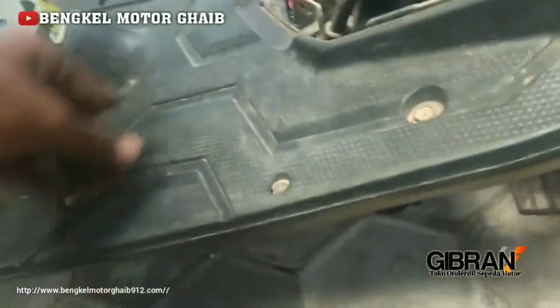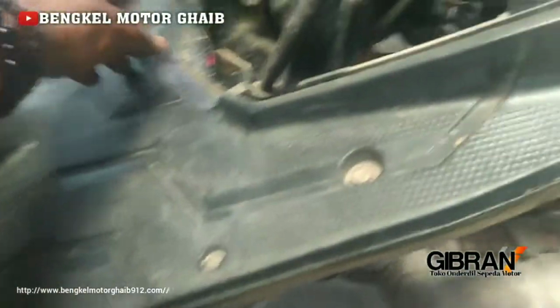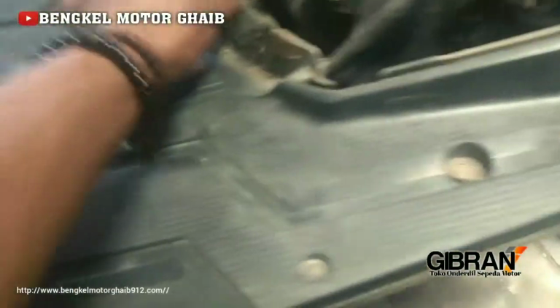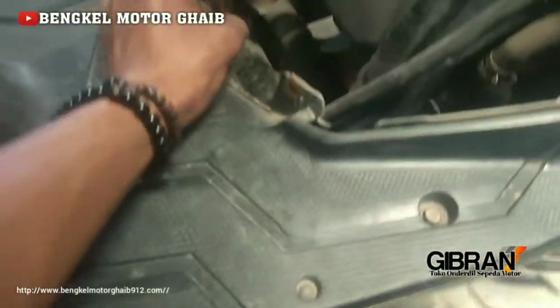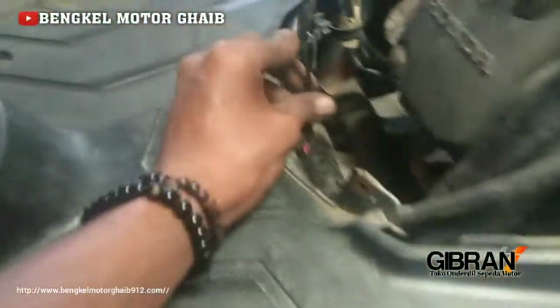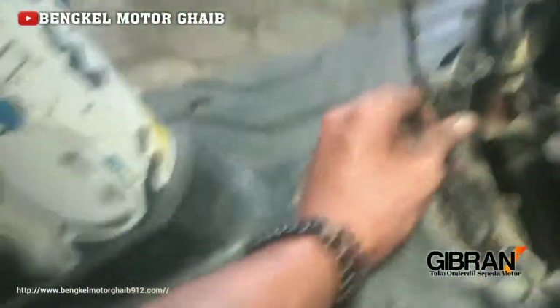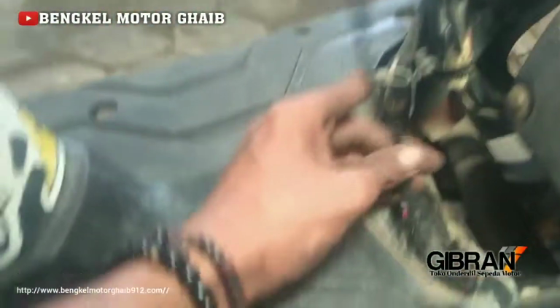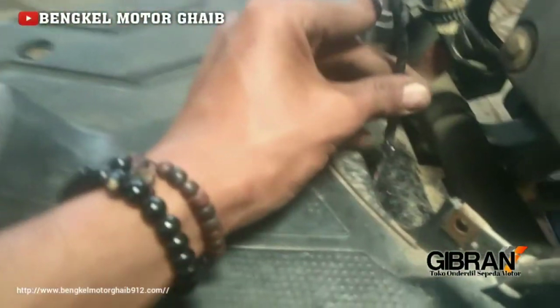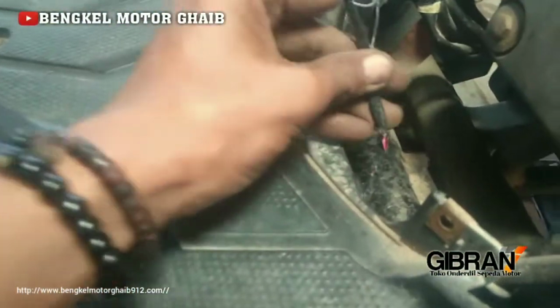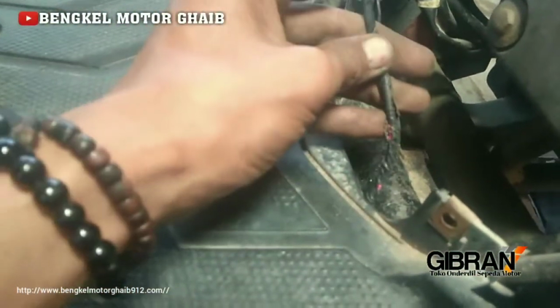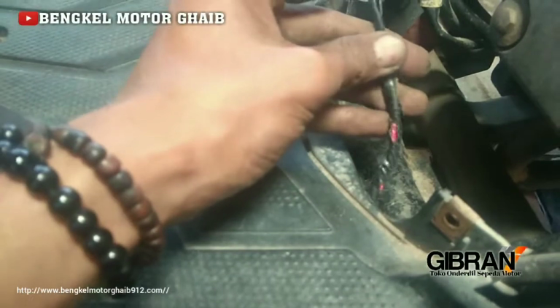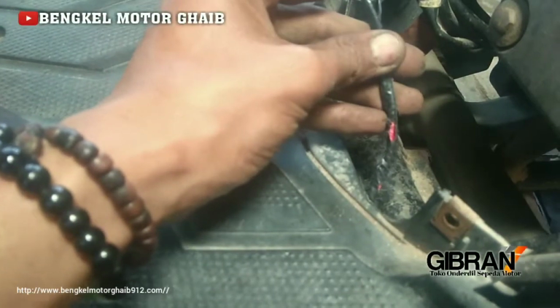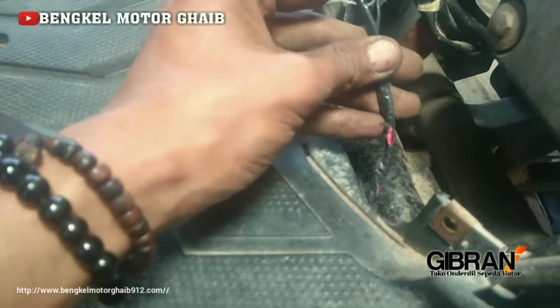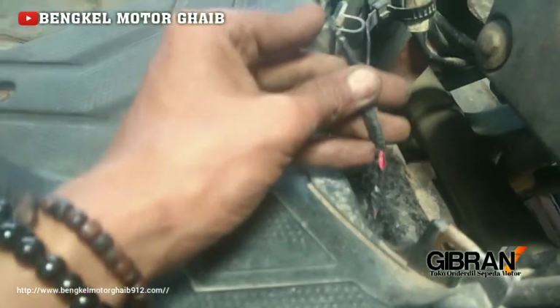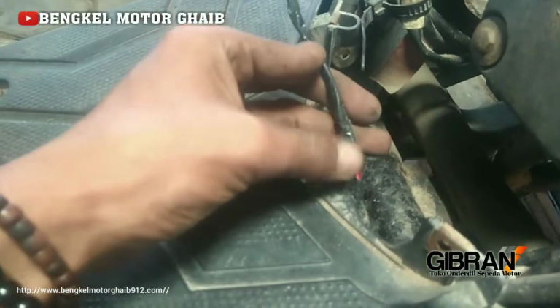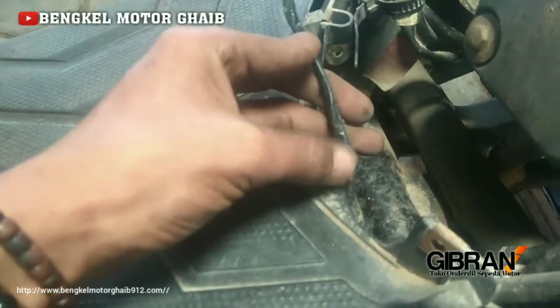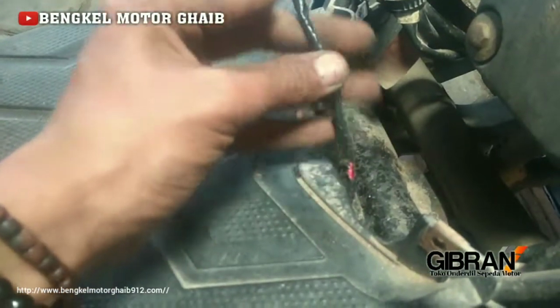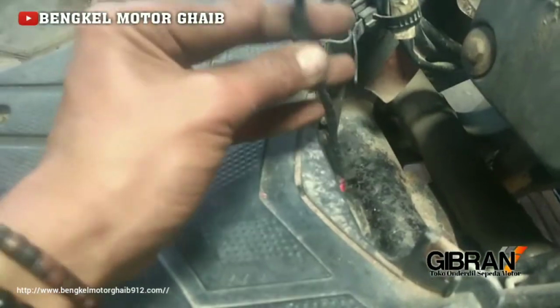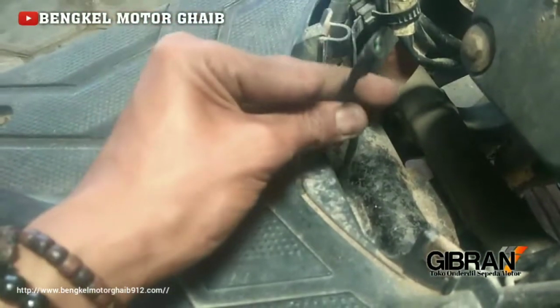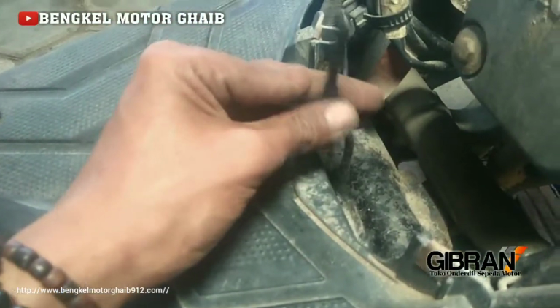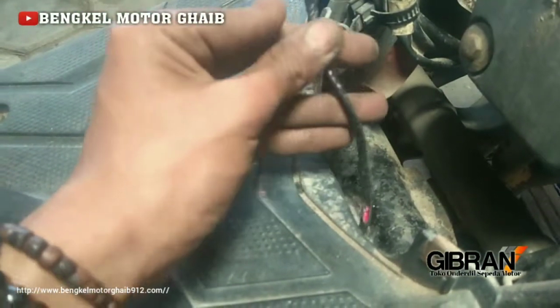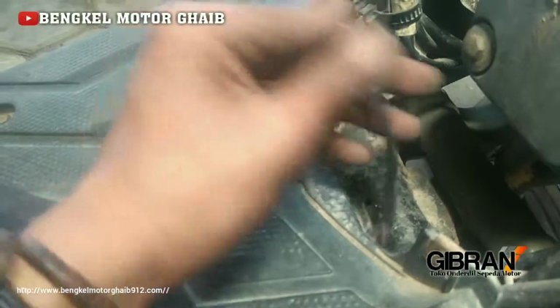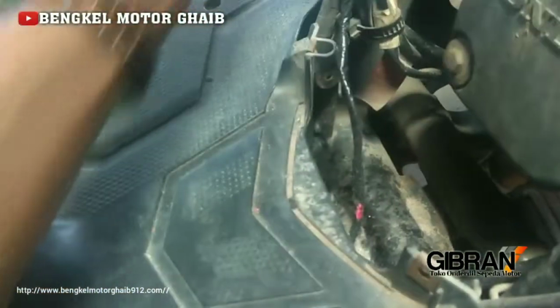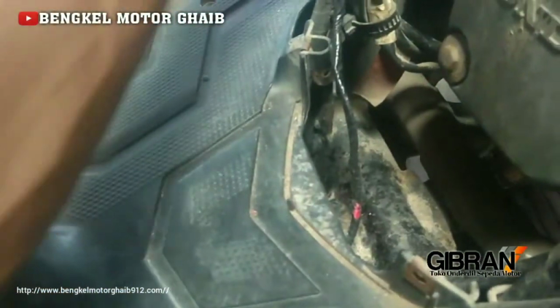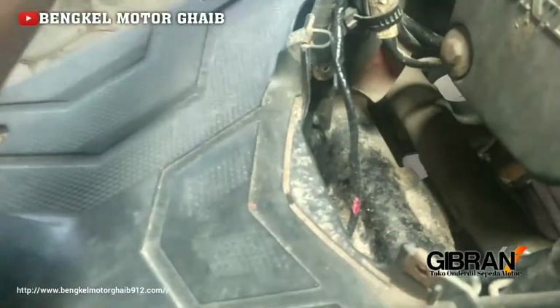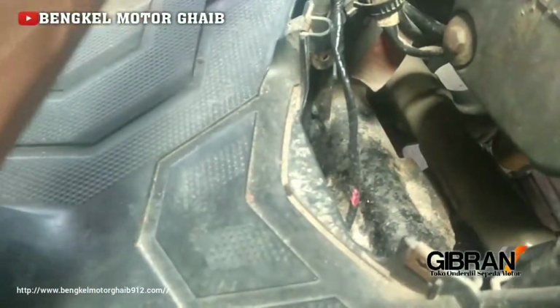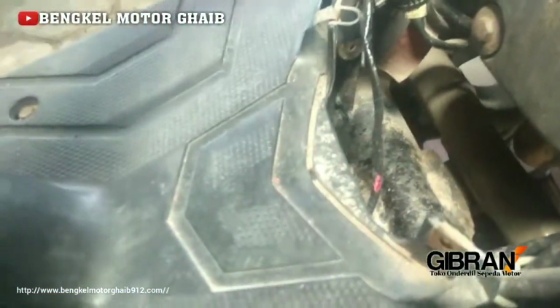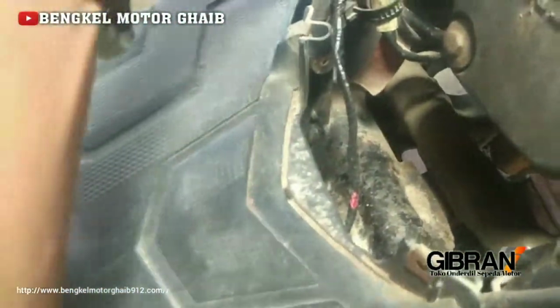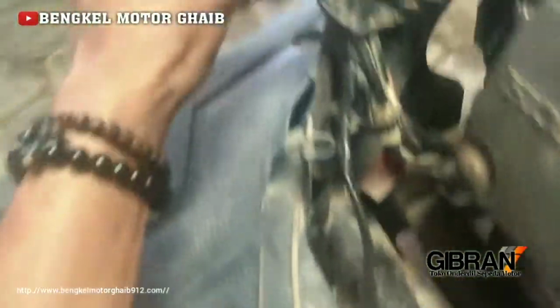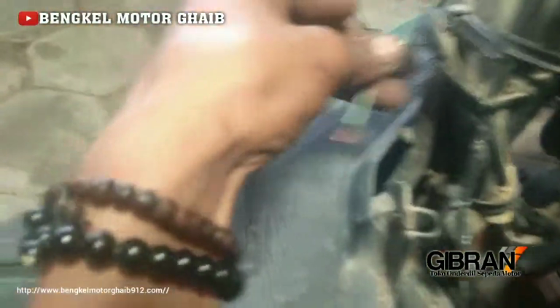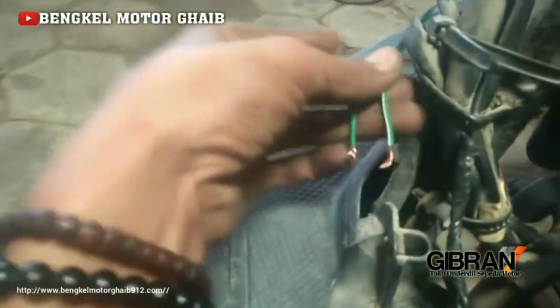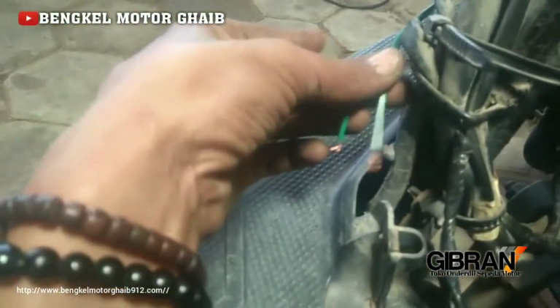Kalau mau cek, dilihat dulu kabel switch-nya. Ini terlihat bekas digigit tikus, sering sekali ya. Kabelnya warnanya hijau strip putih, sama hijau polos.